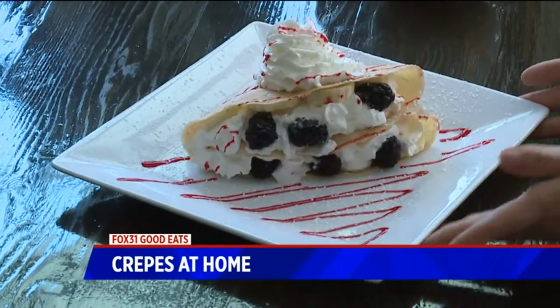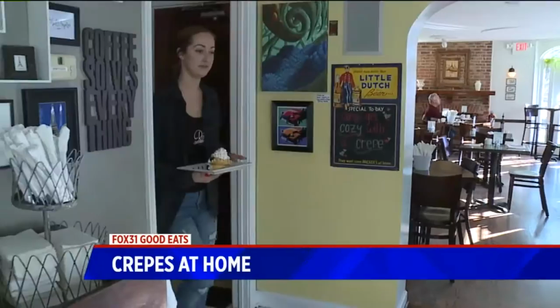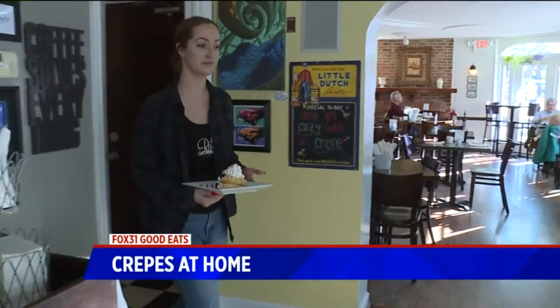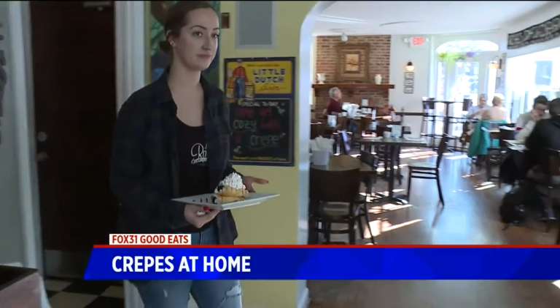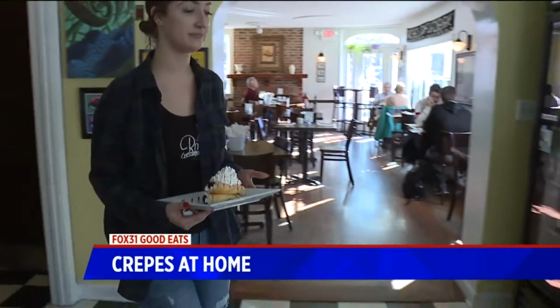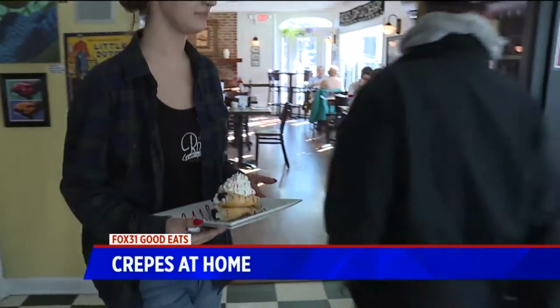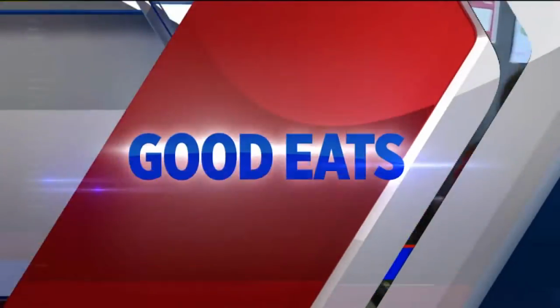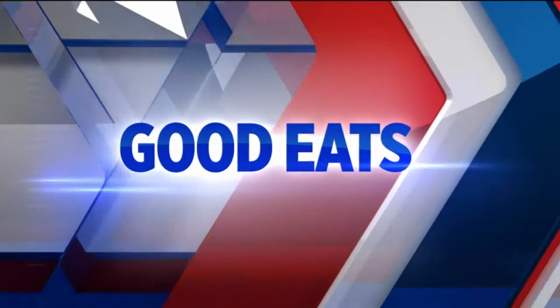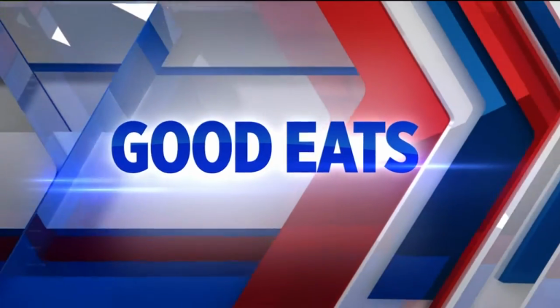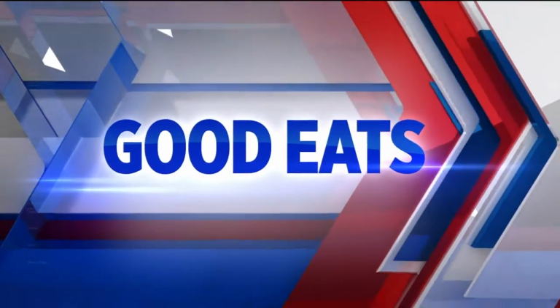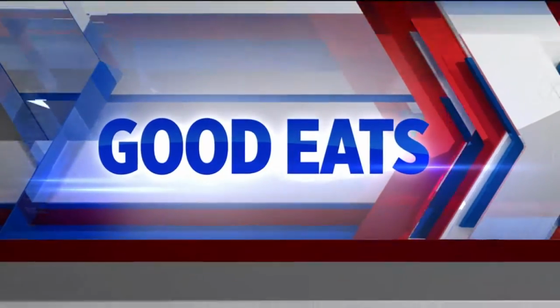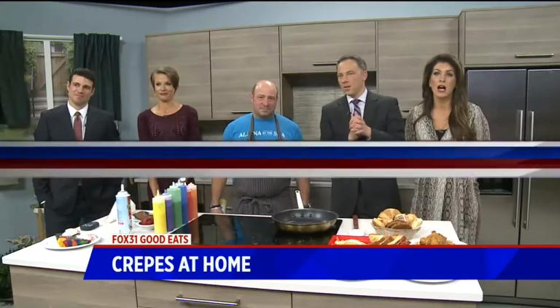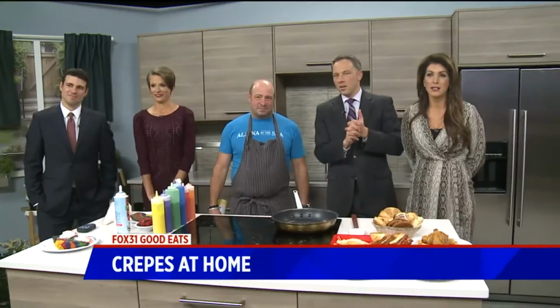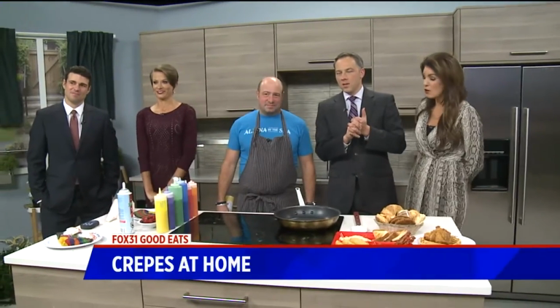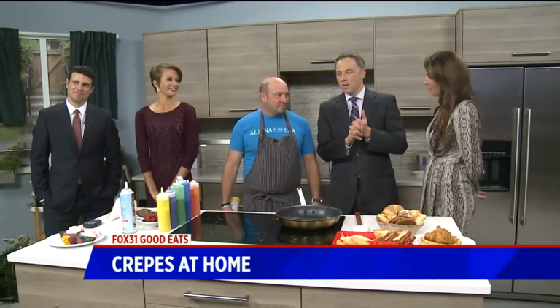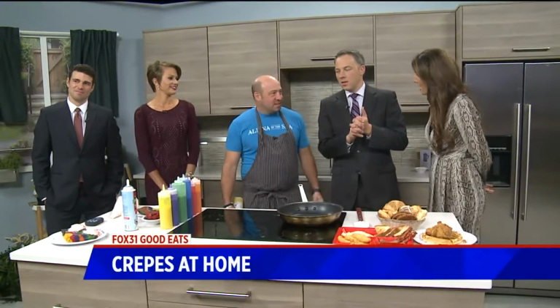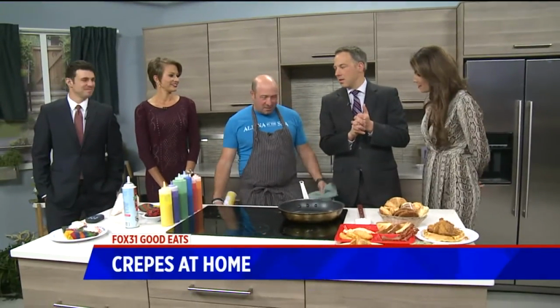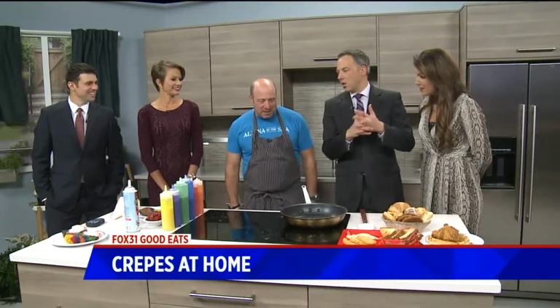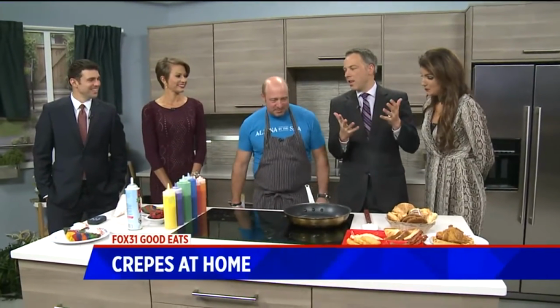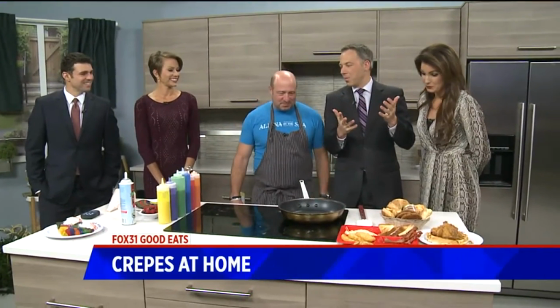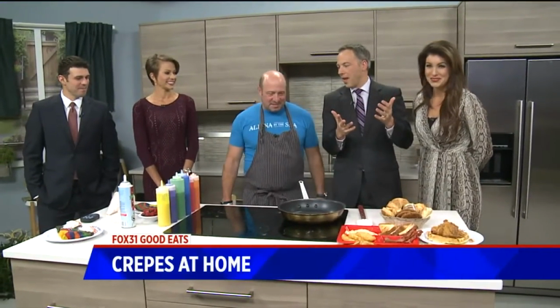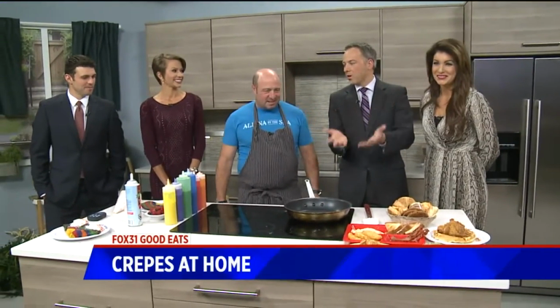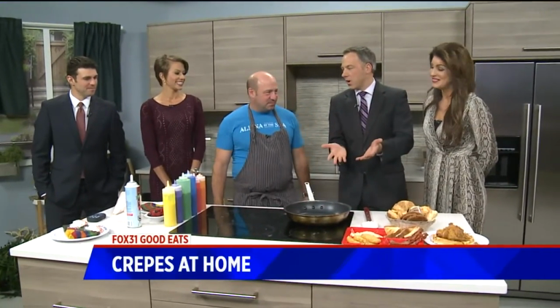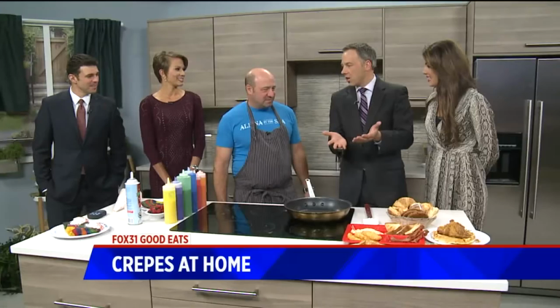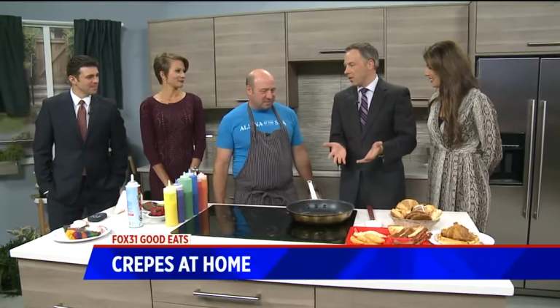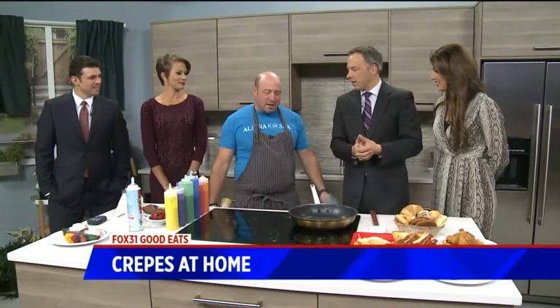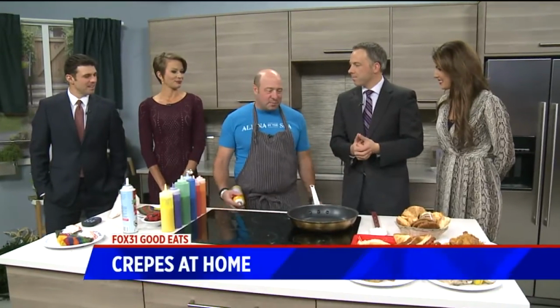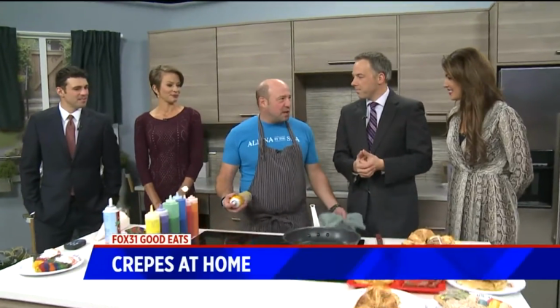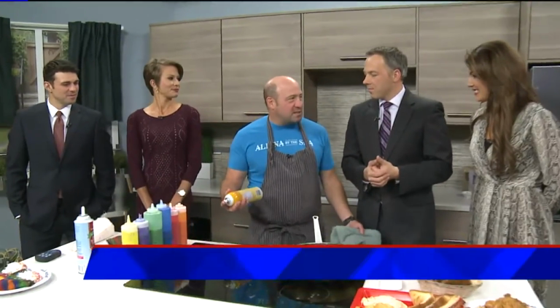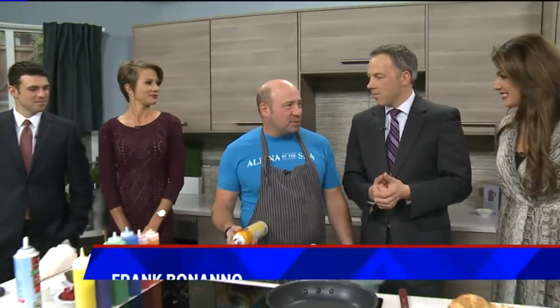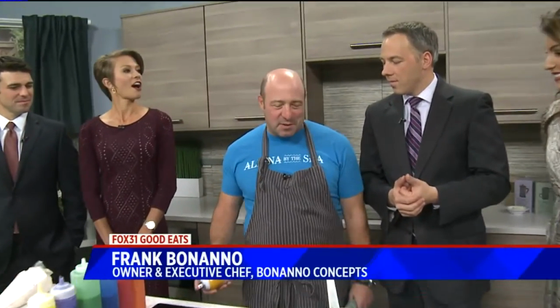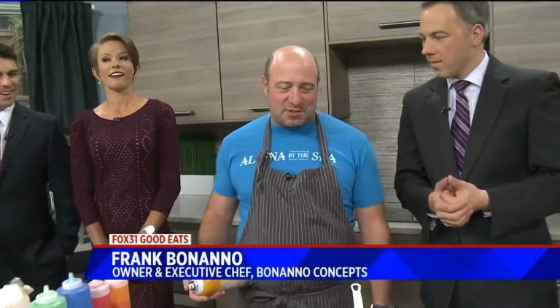Joining us here in the kitchen, we have Frank Bonanno. He's the owner and executive chef at Bonanno Concepts there in the Milk Market. Thanks for having me. You created the Milk Market, and one of those restaurants is a crepe restaurant. Yeah, we have FEM, which is flour, eggs, and milk — our crepe restaurant.